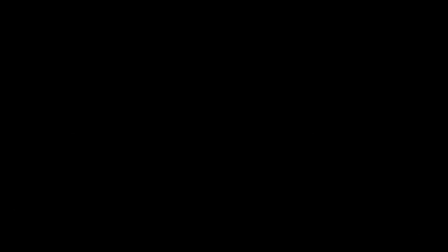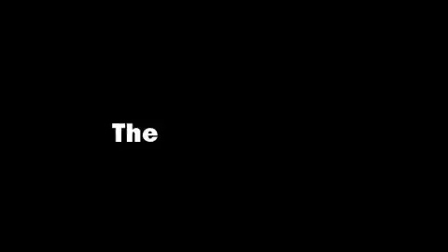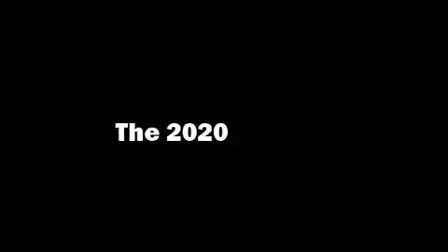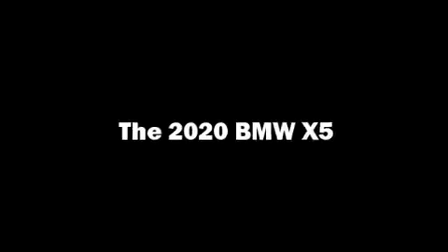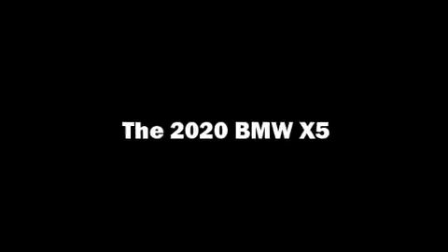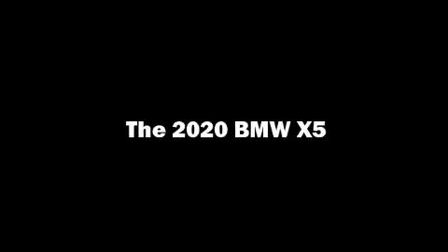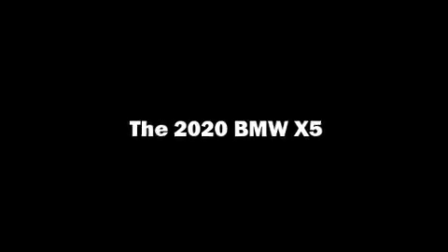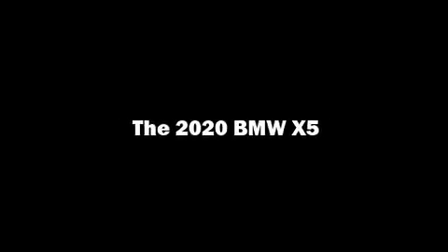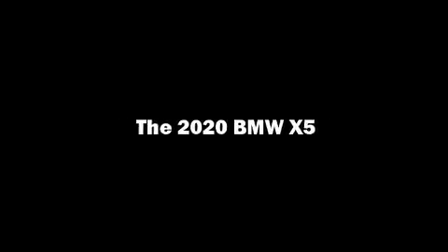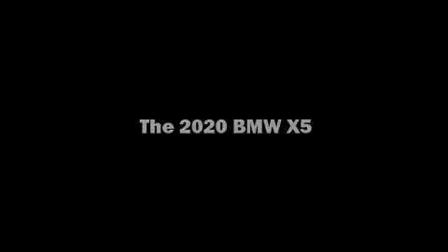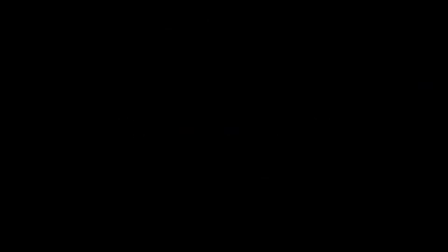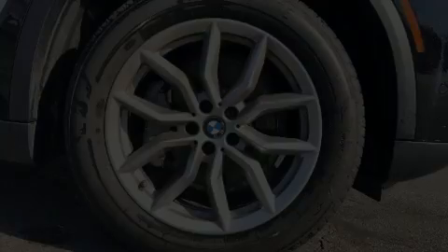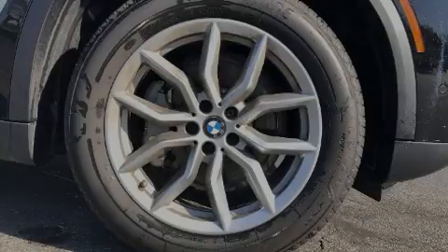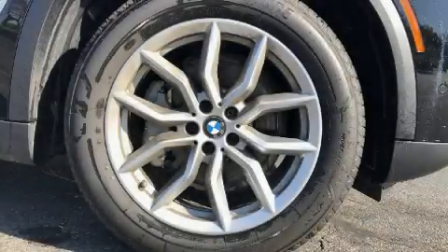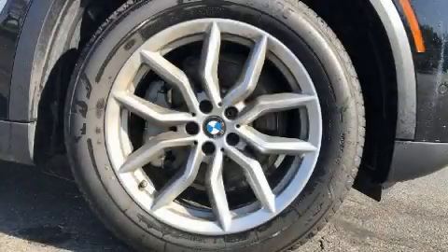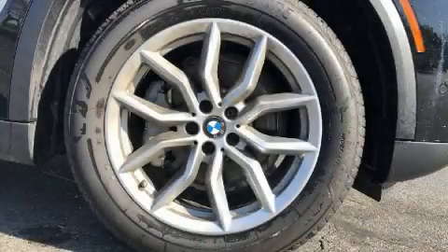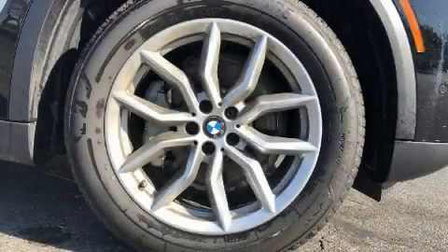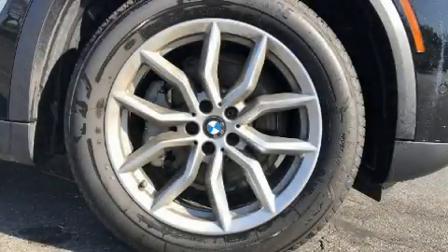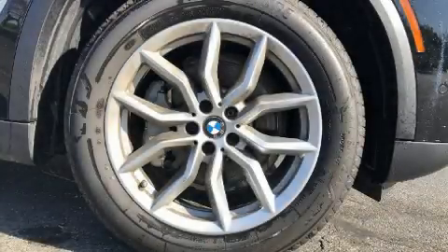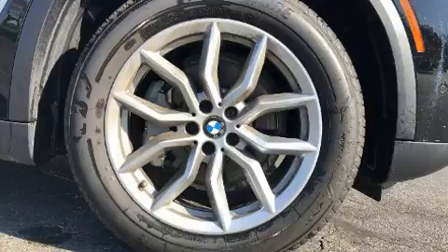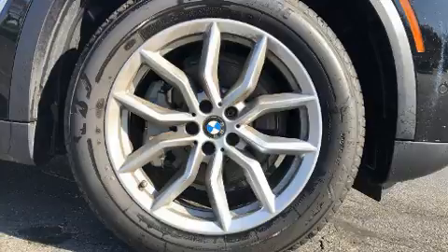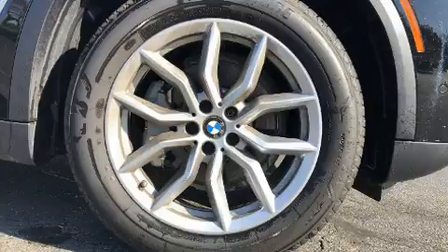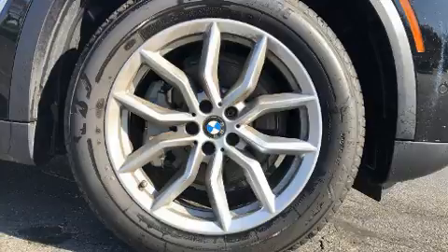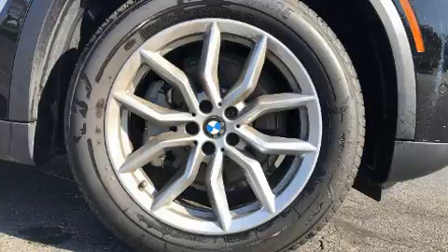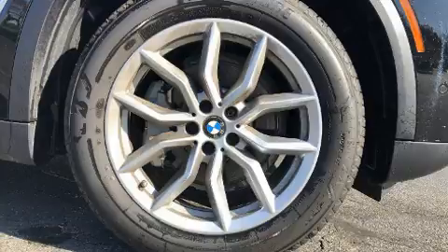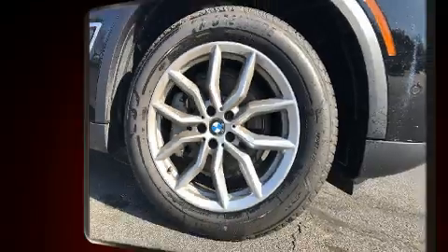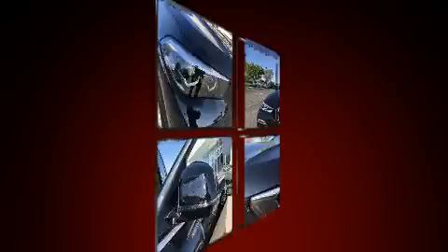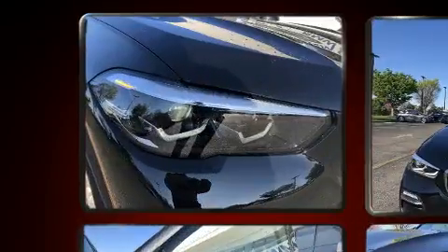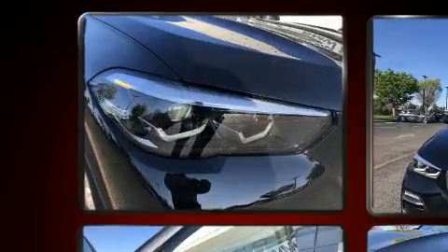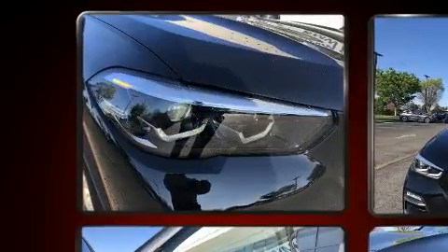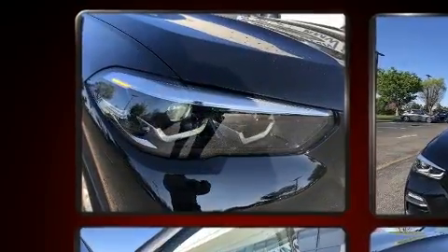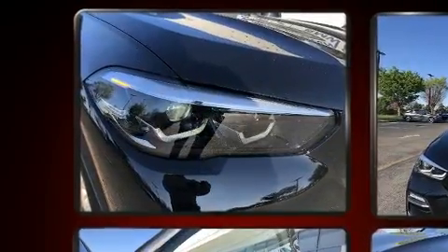Familiarize yourself with the 2020 BMW X5. With fewer than a thousand miles on the odometer, this vehicle is constructed with a discerning driver in mind.